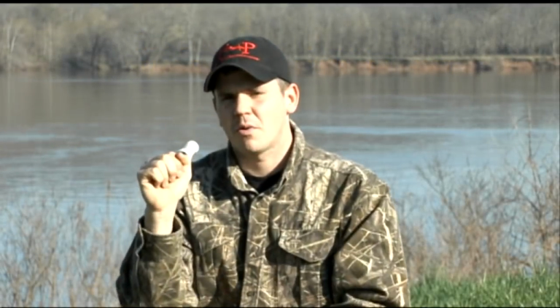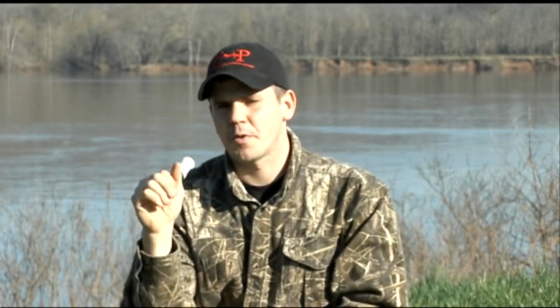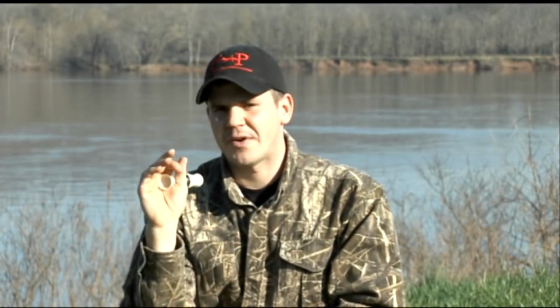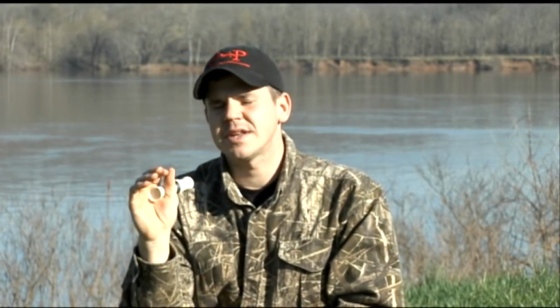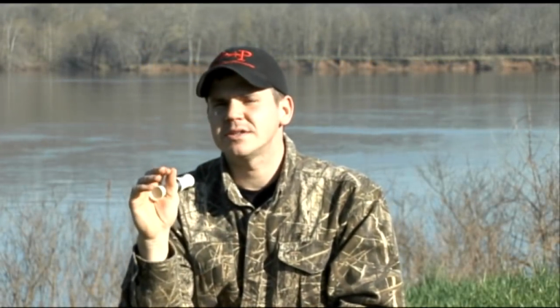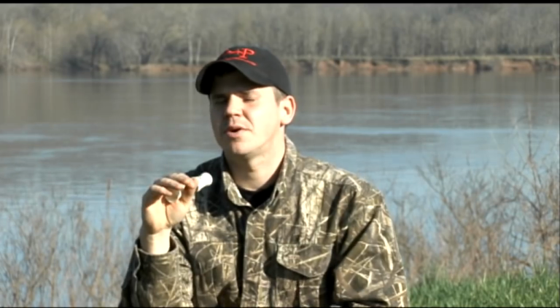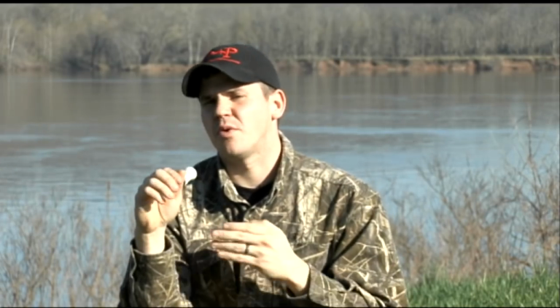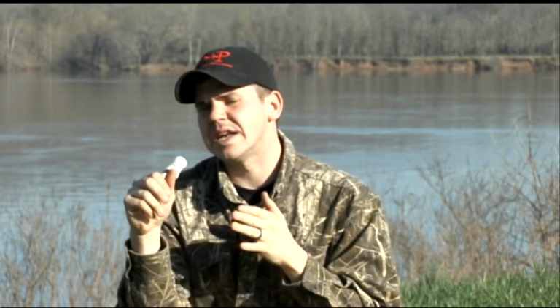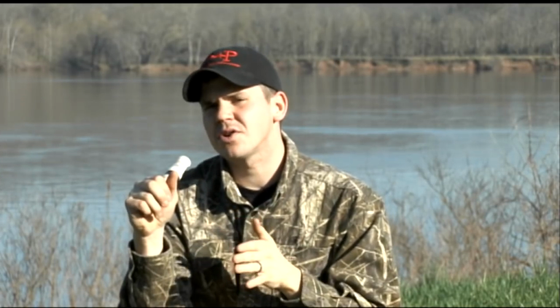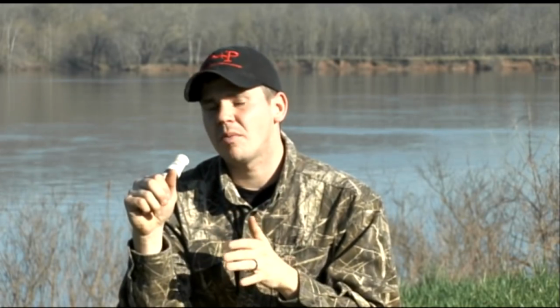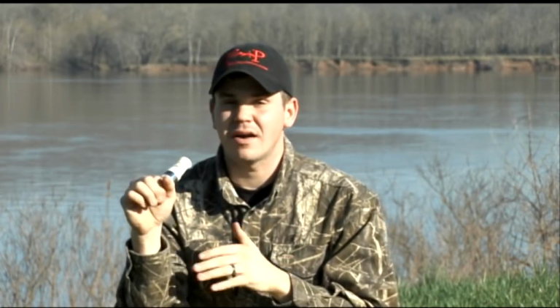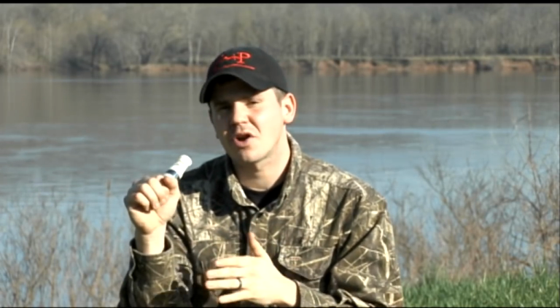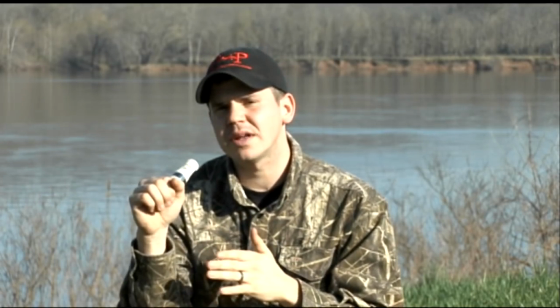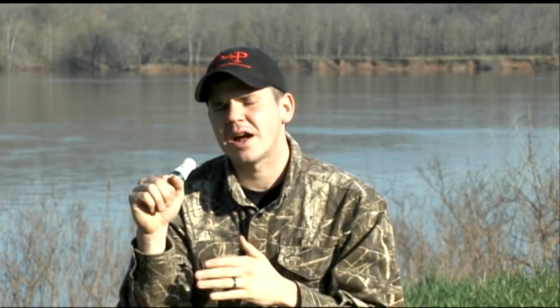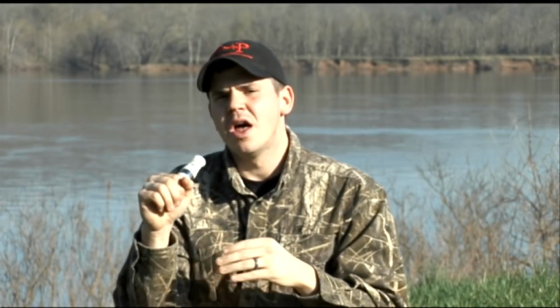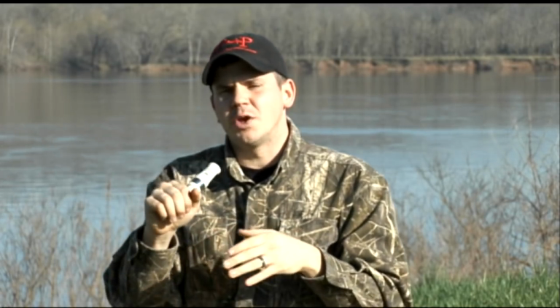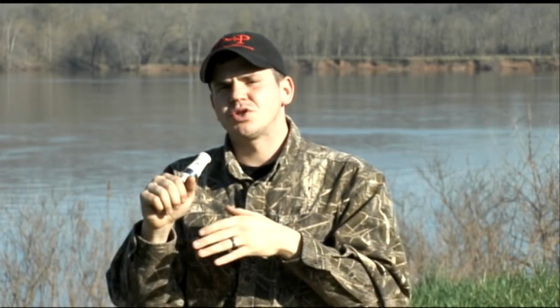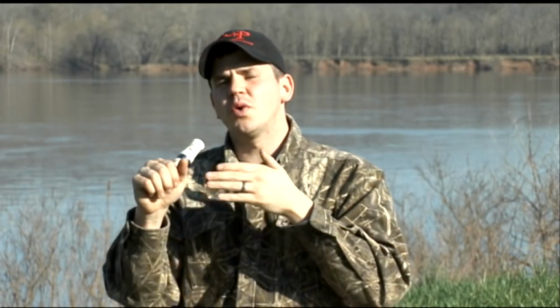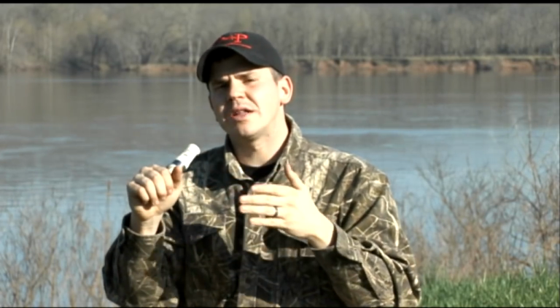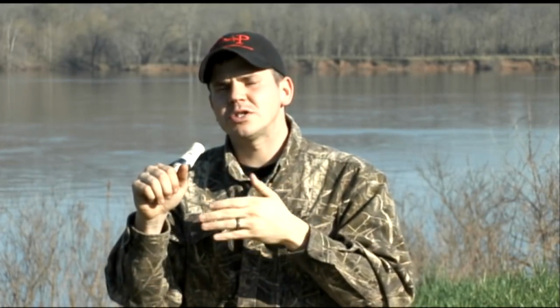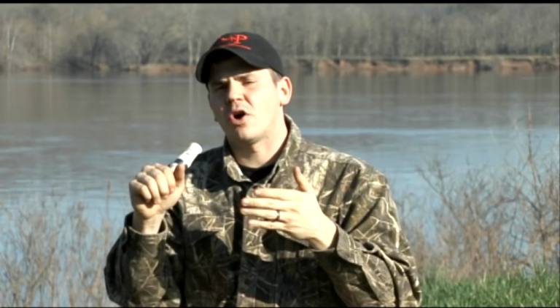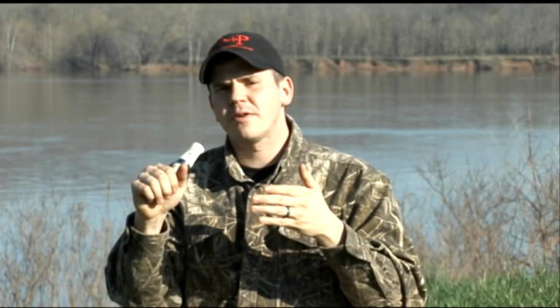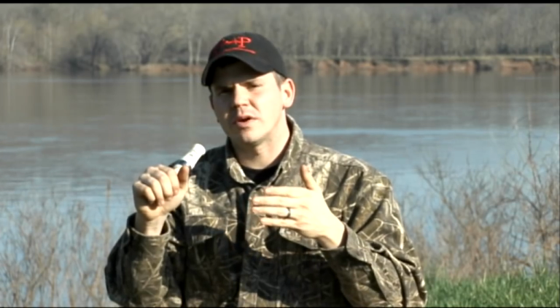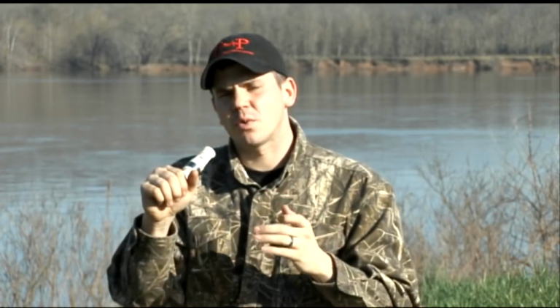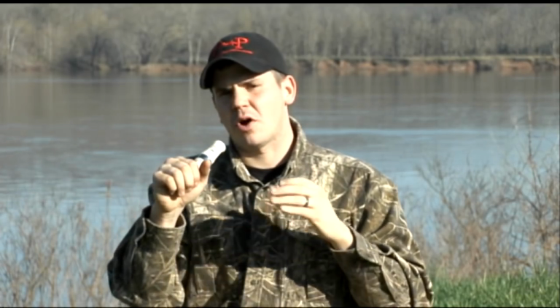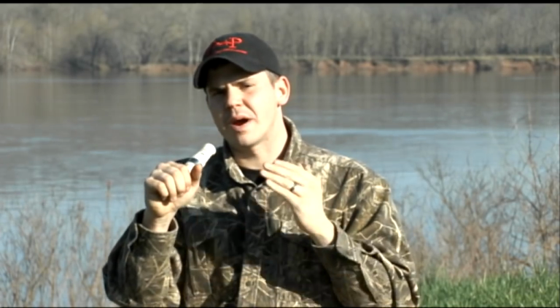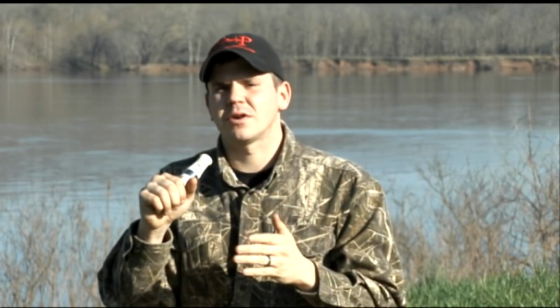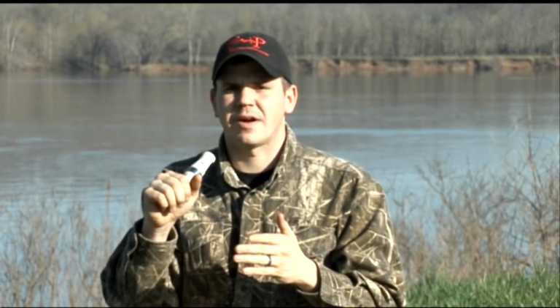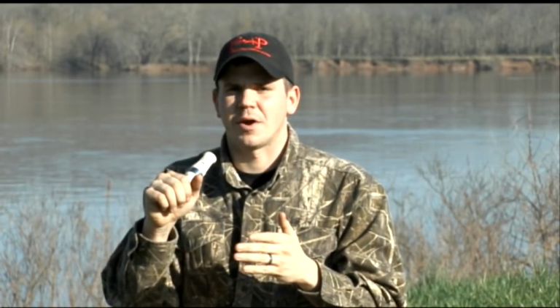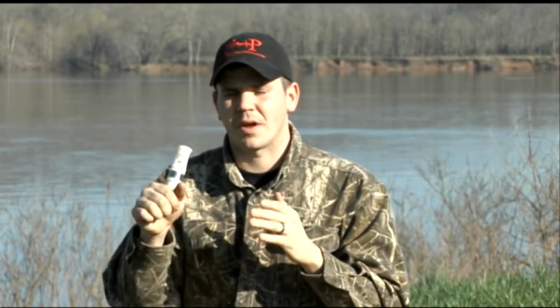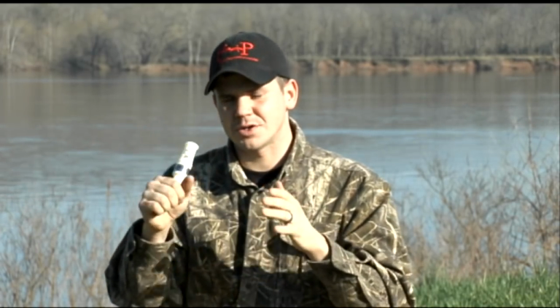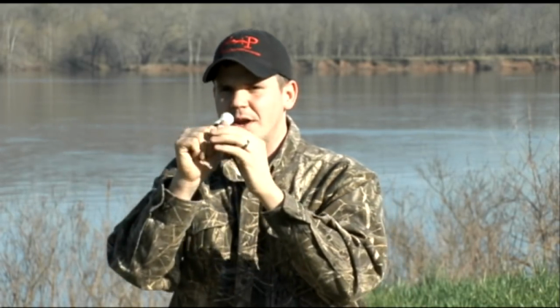We're going for about five seconds, putting our voice into the call, but not letting the call make a sound. Then we slowly increase the volume of our voice to where the call barely starts to vibrate. All right, let's do it again.